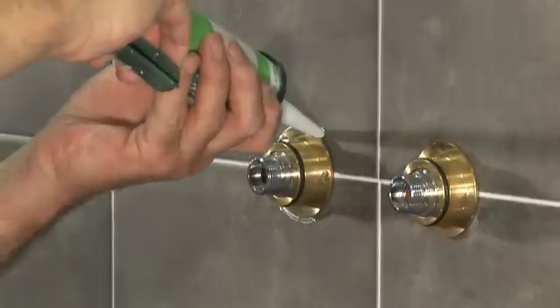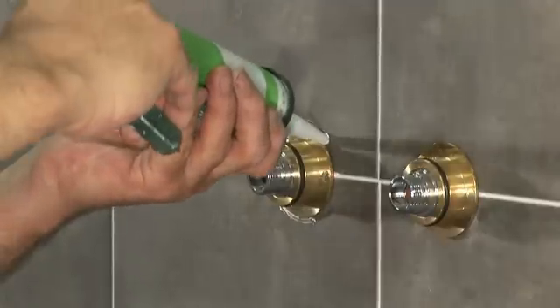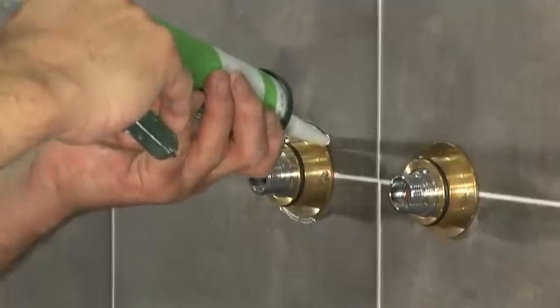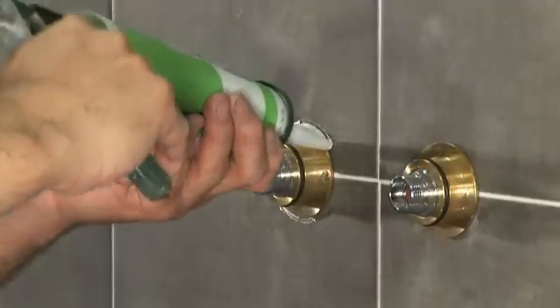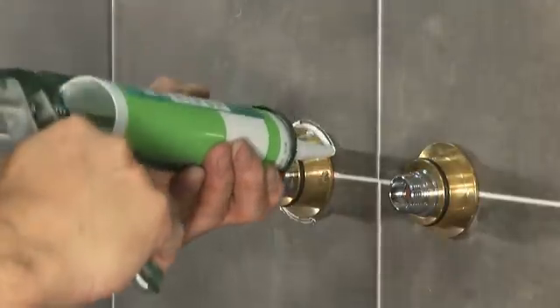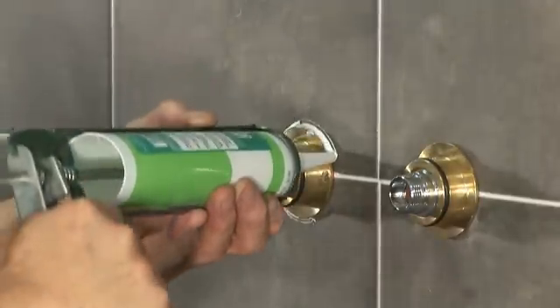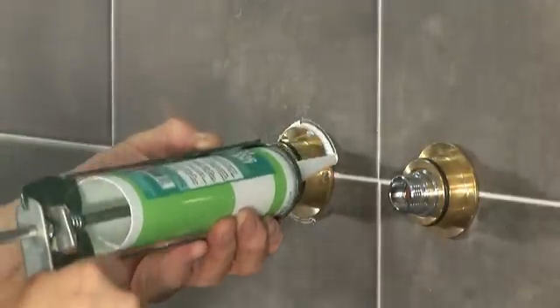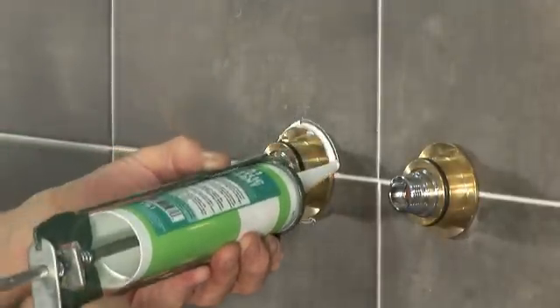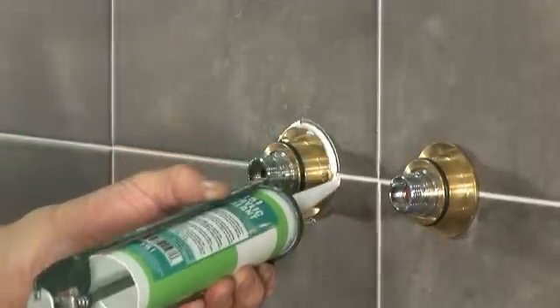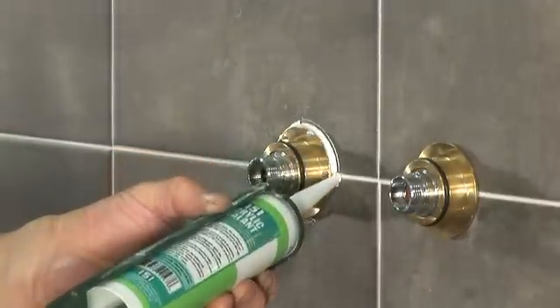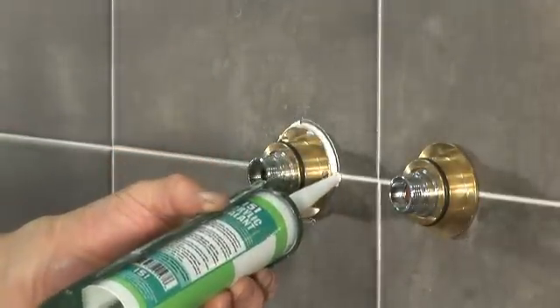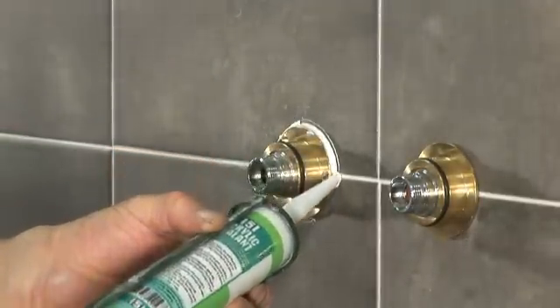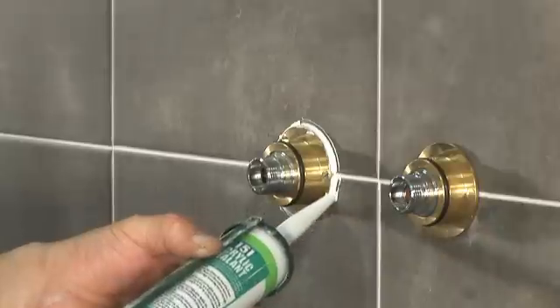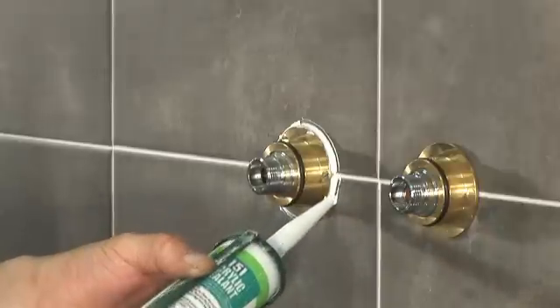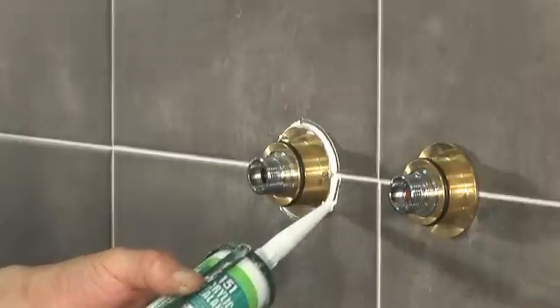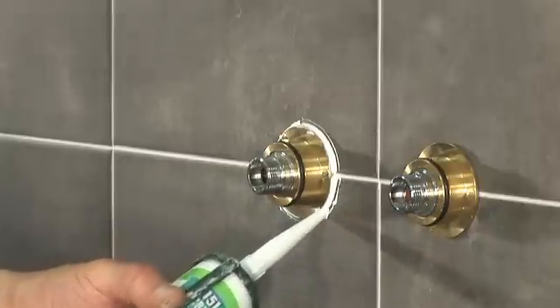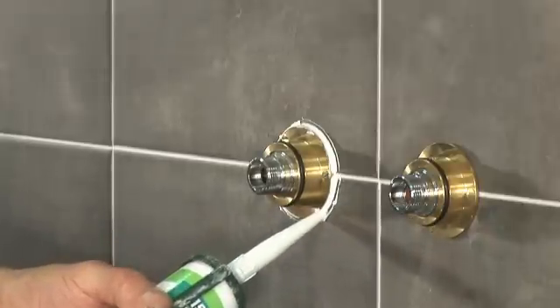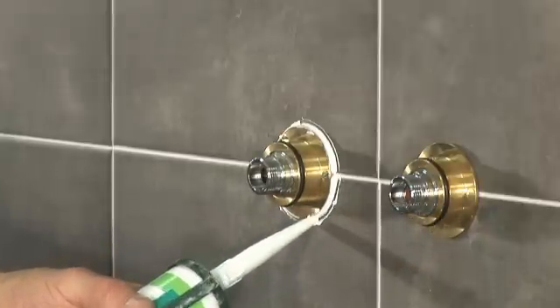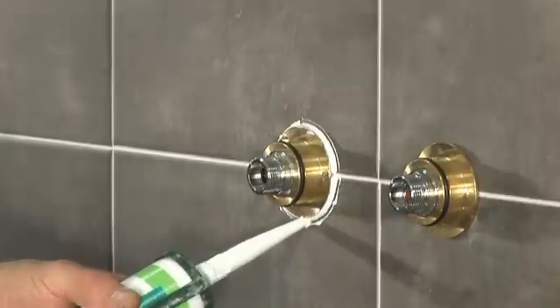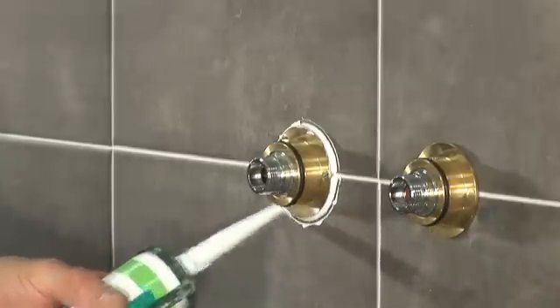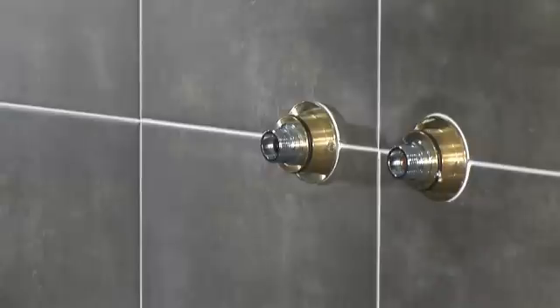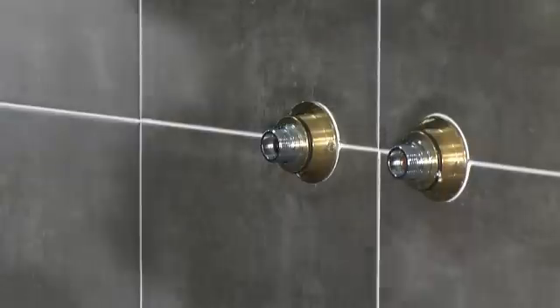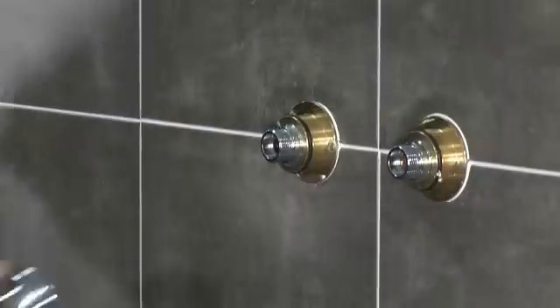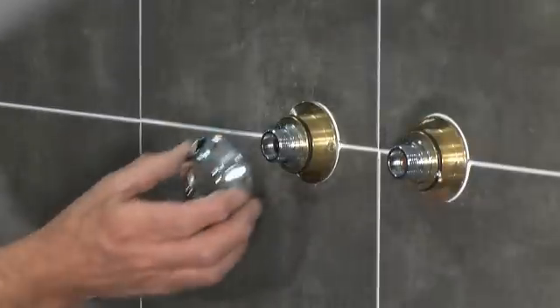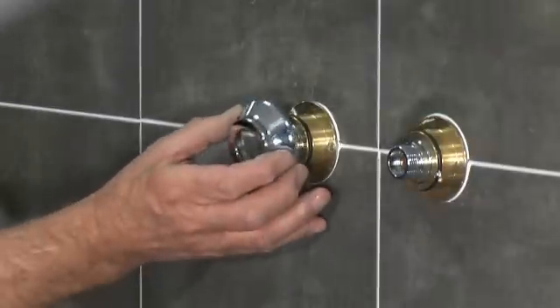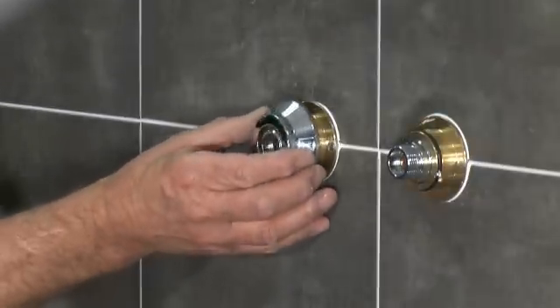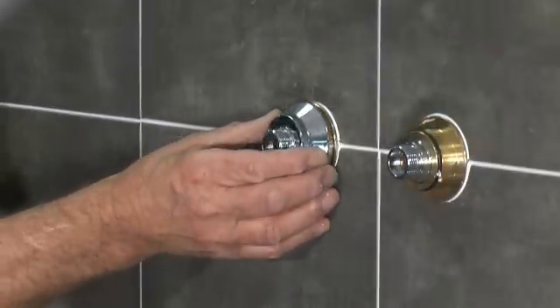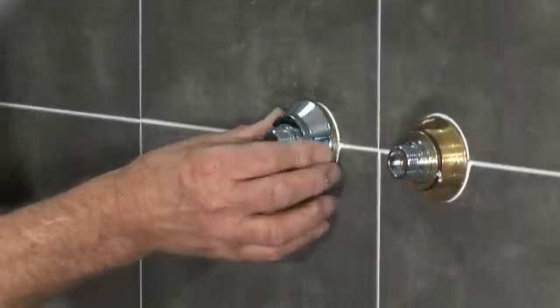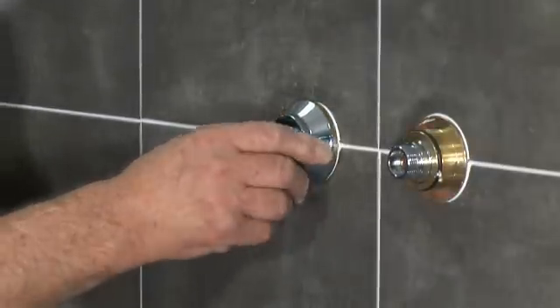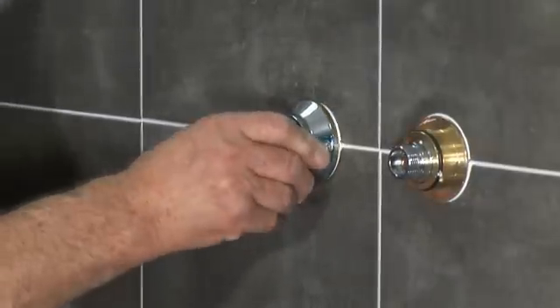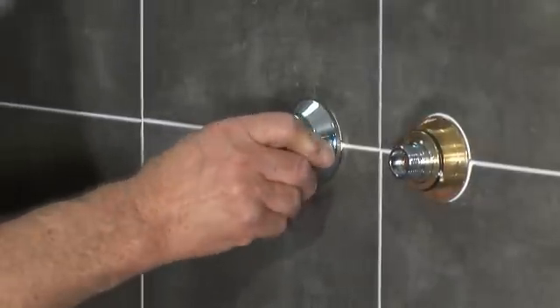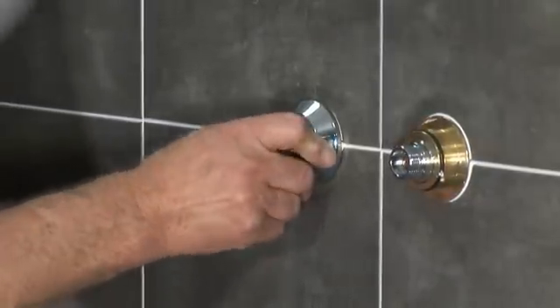Using a suitable sealant, seal the join between the mounting plate and the tiles to prevent water entering the wall. Push-fit the cover trims onto the mounting plate.